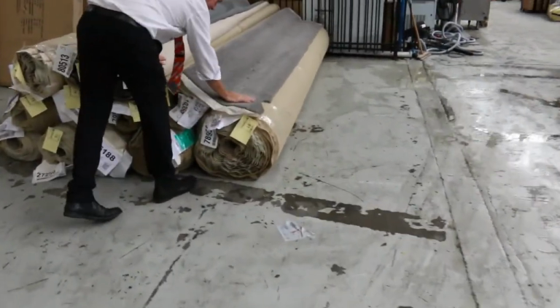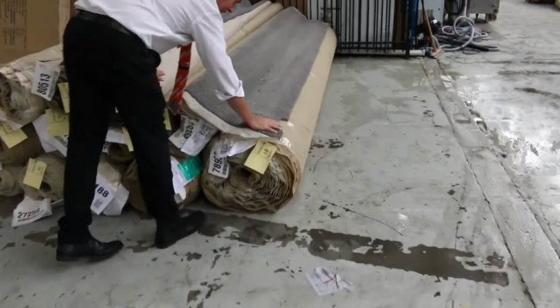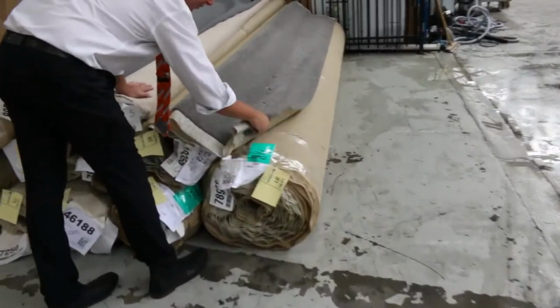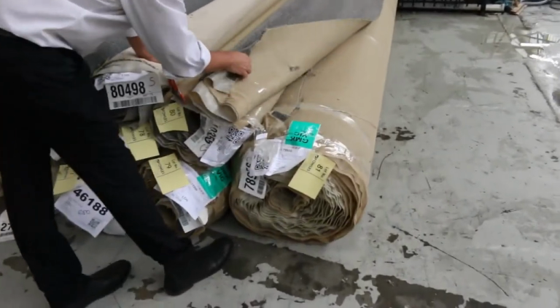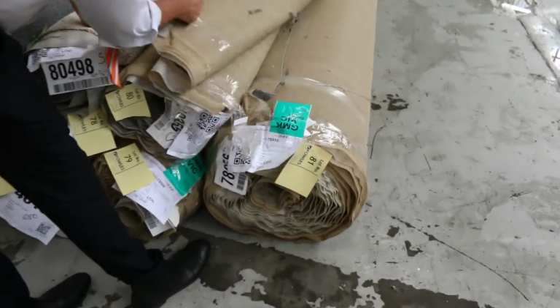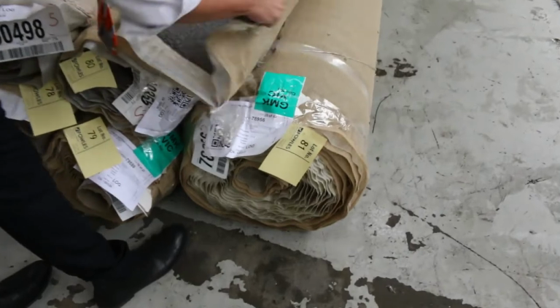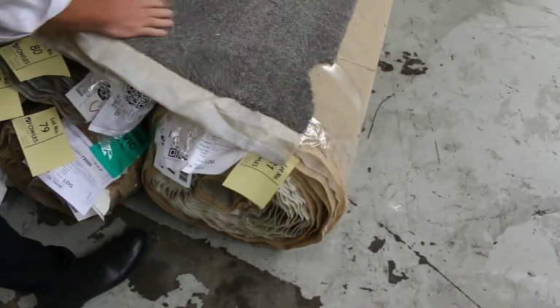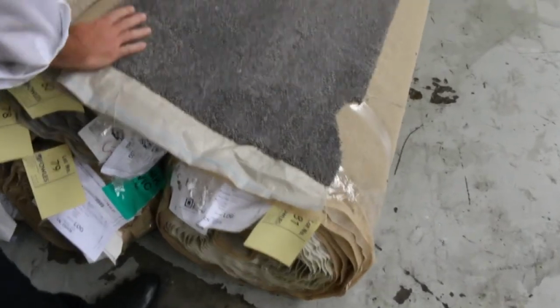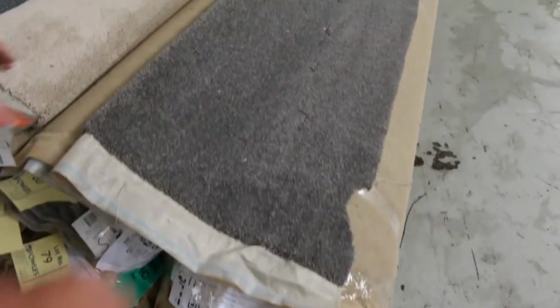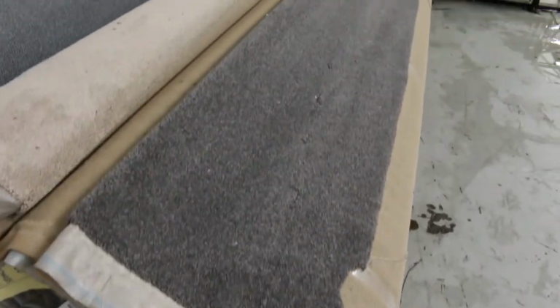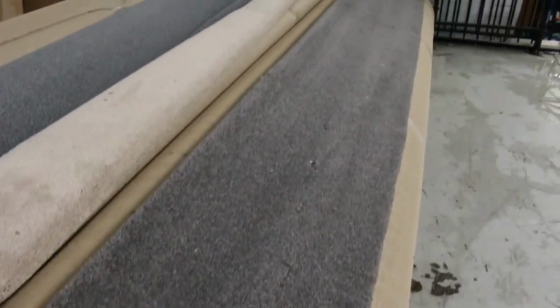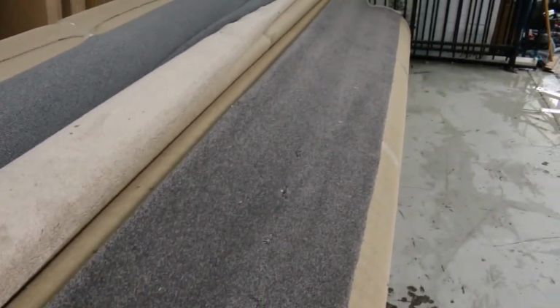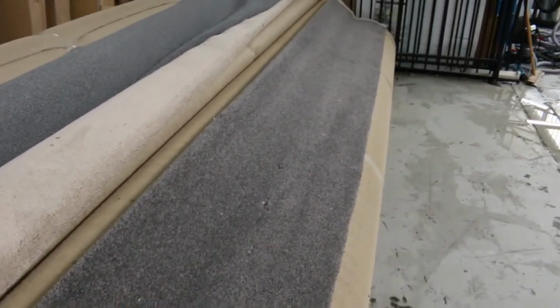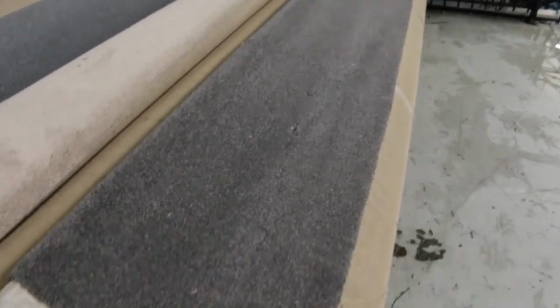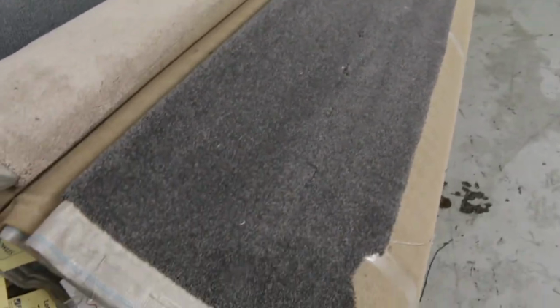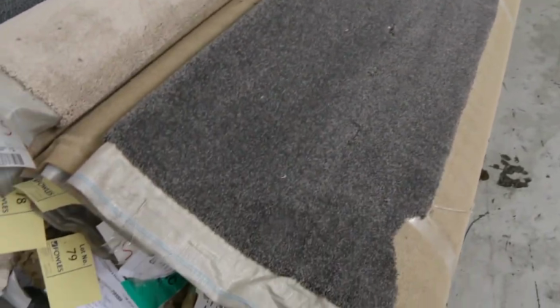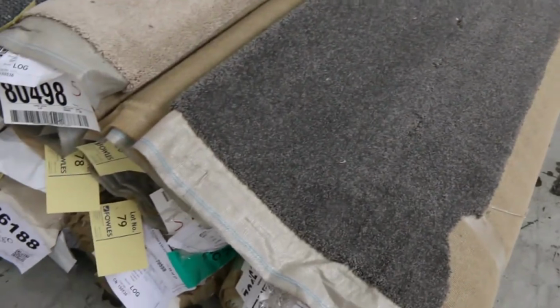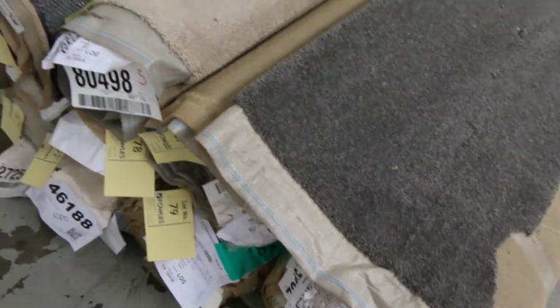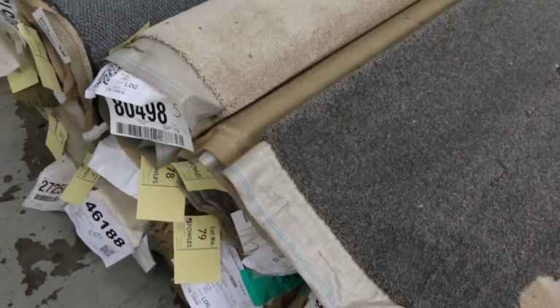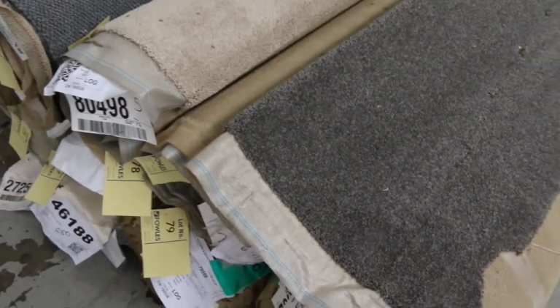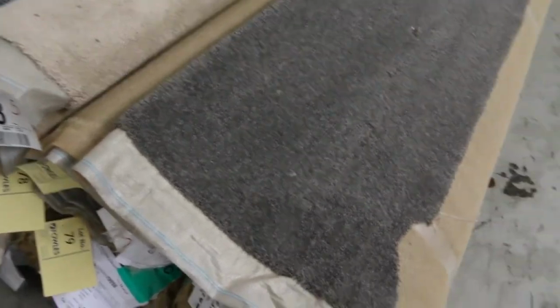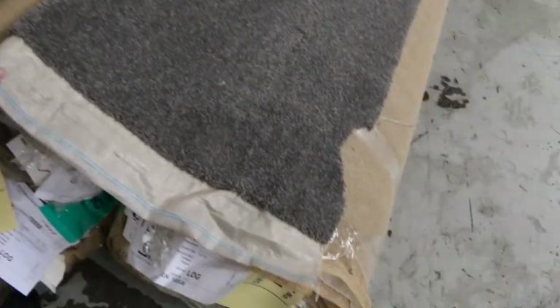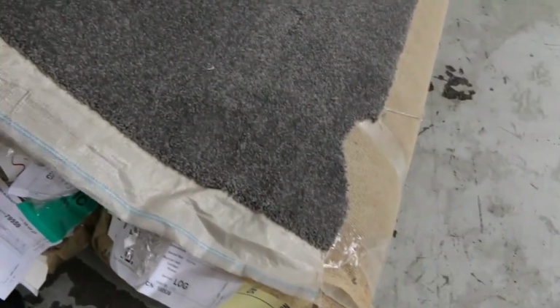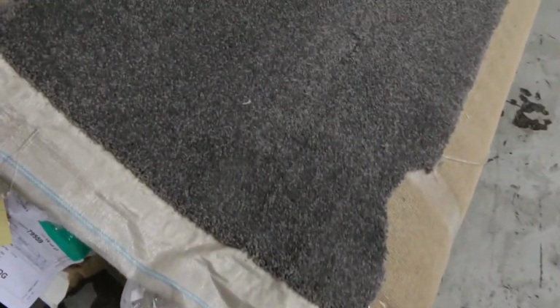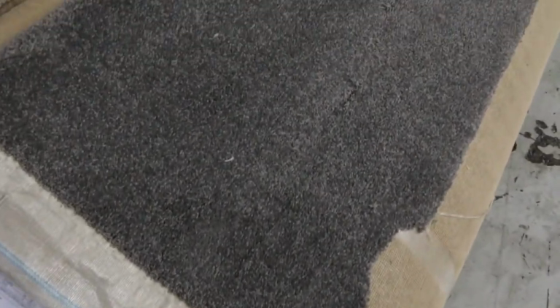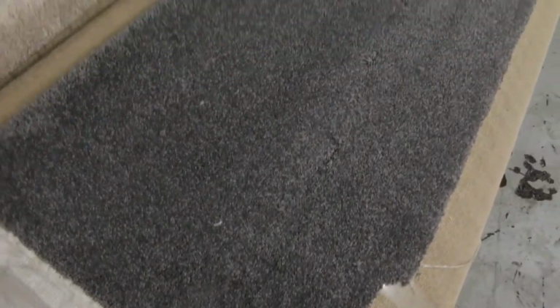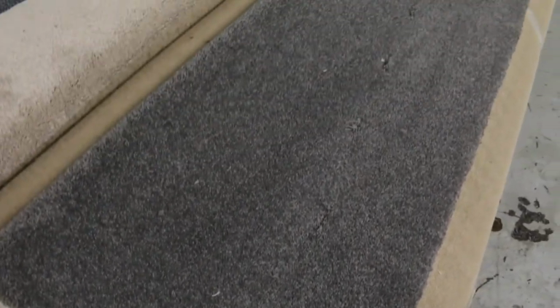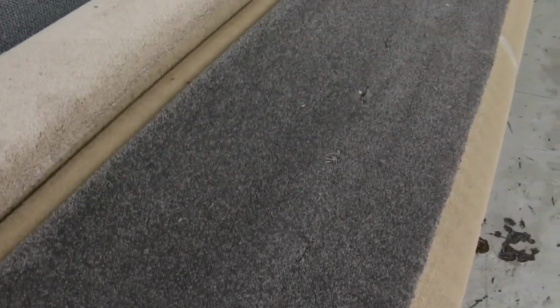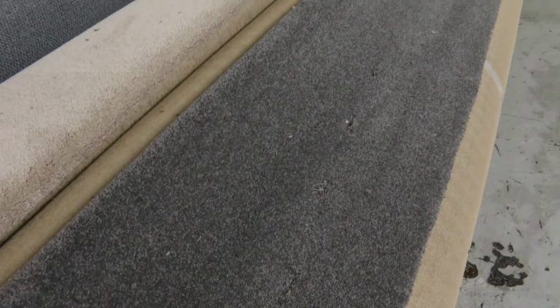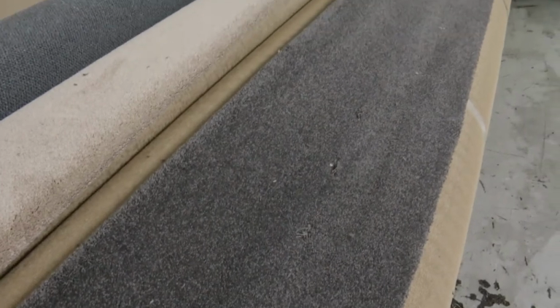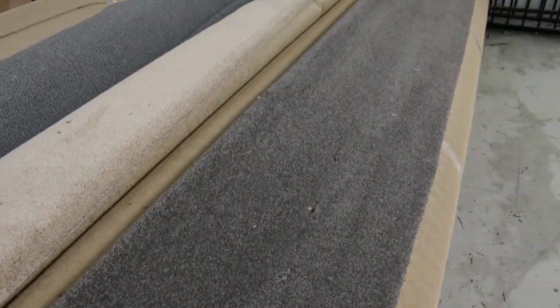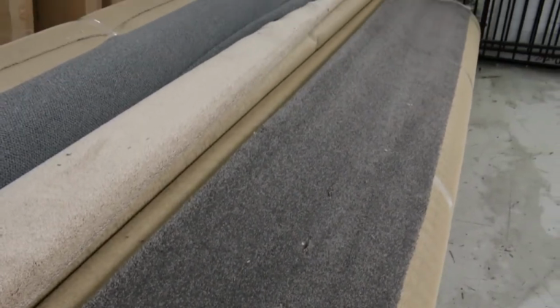Lot number 80 is a nice one — it's a nice grey twist pile, looks like around about 7 metres. The grey twist pile generally sells around about $30 to $35 a broadloom metre.